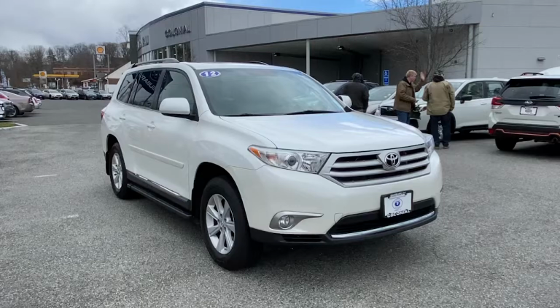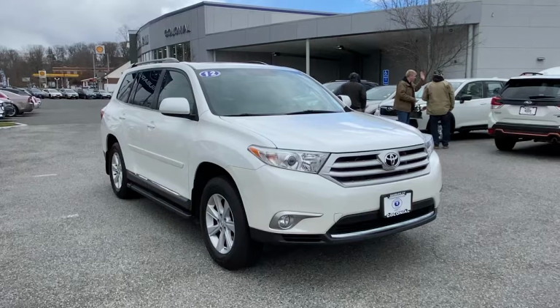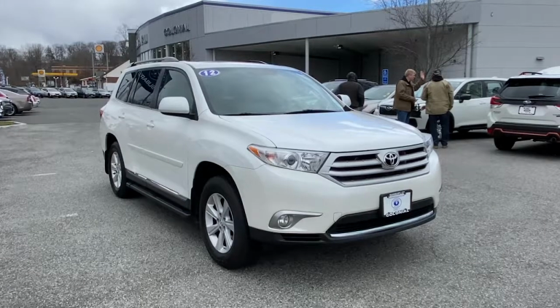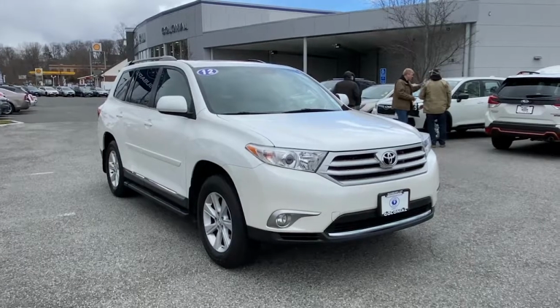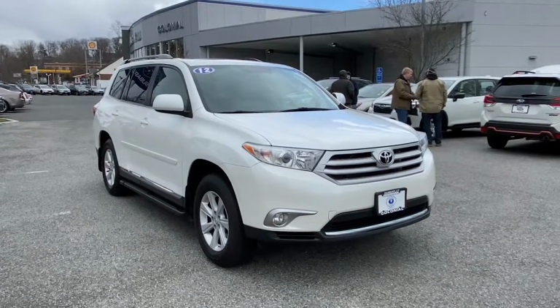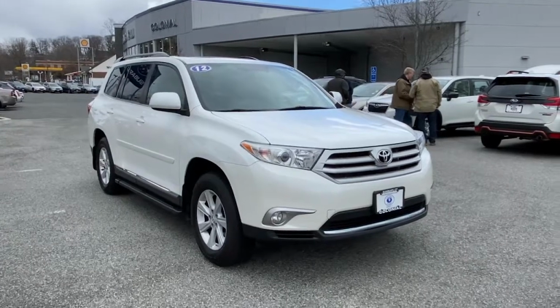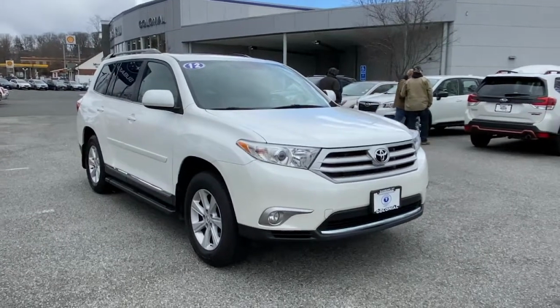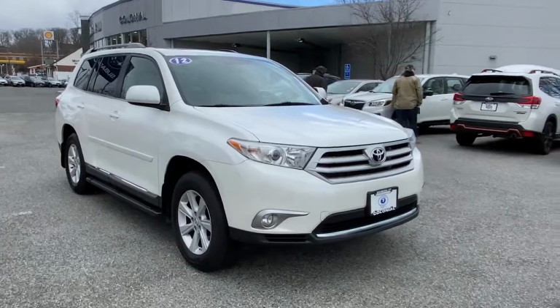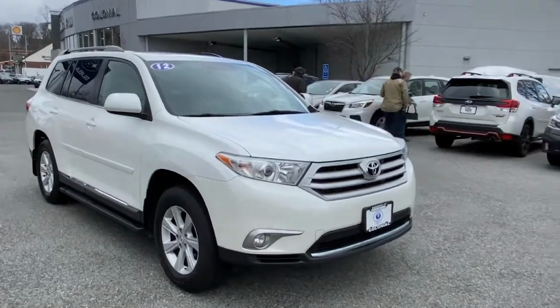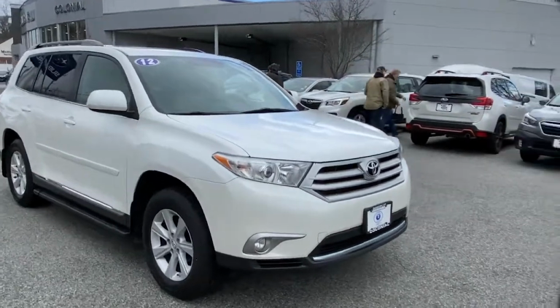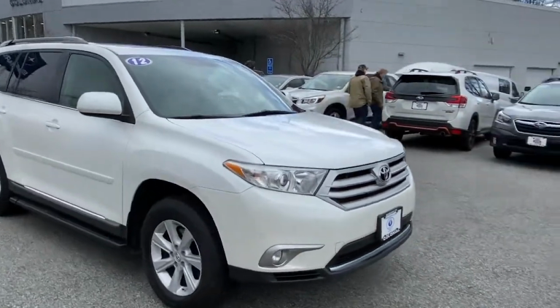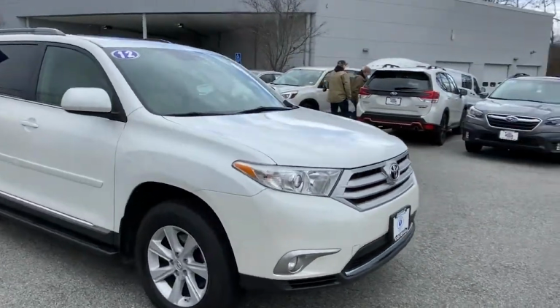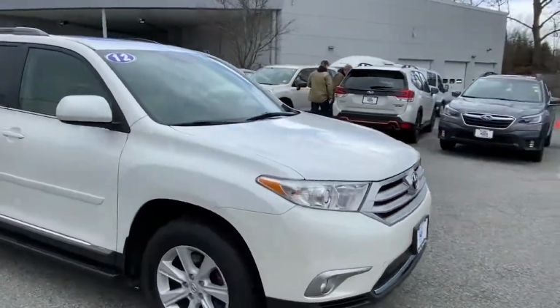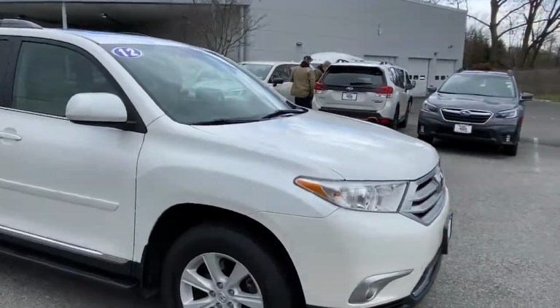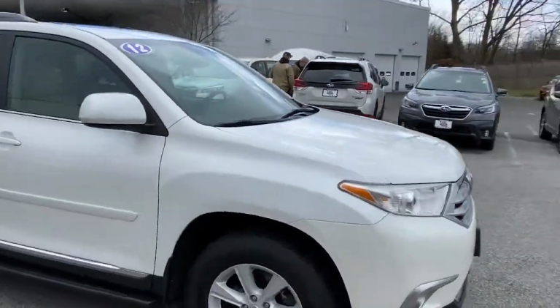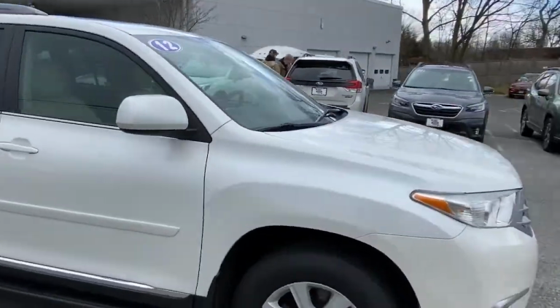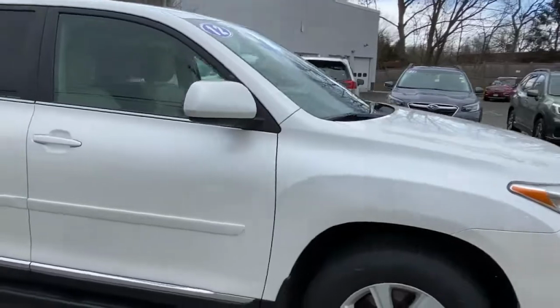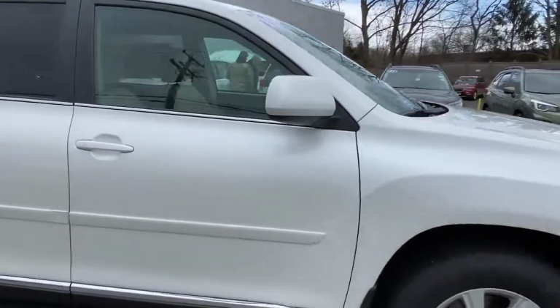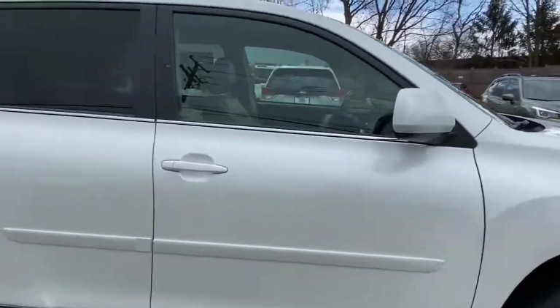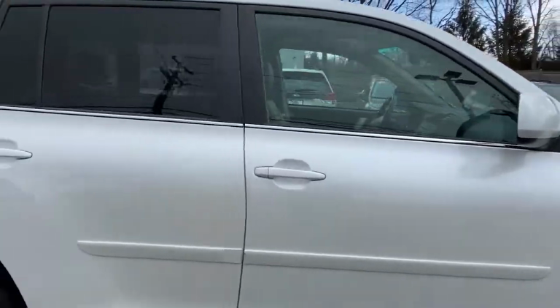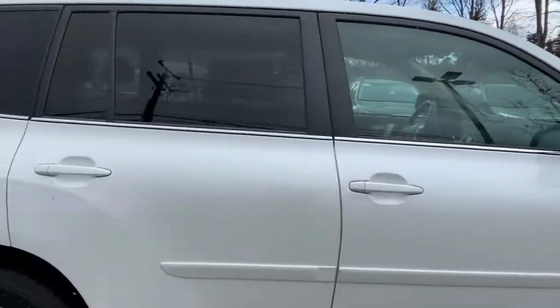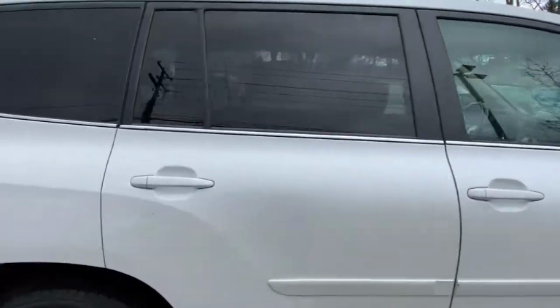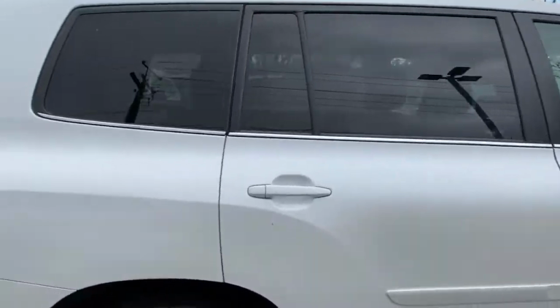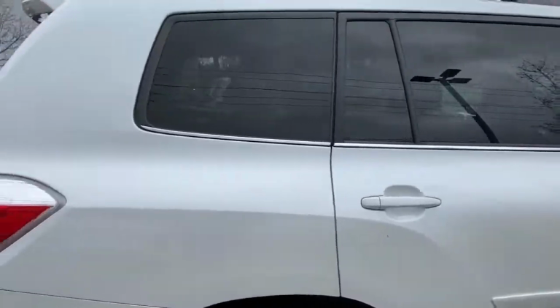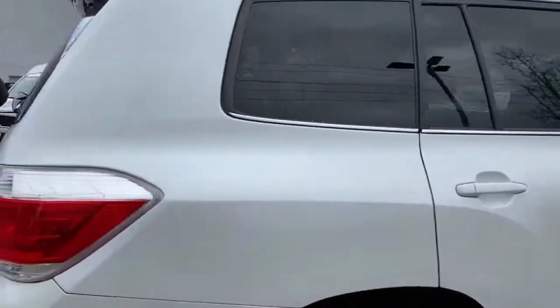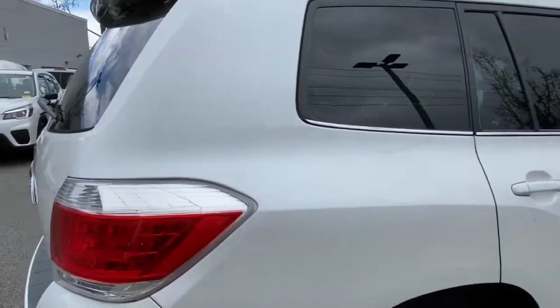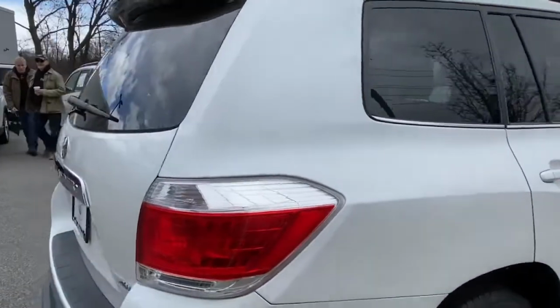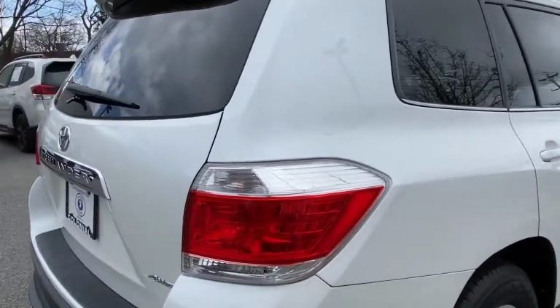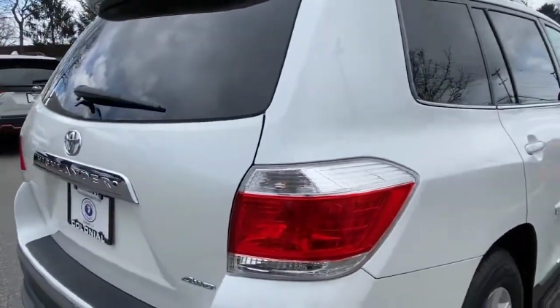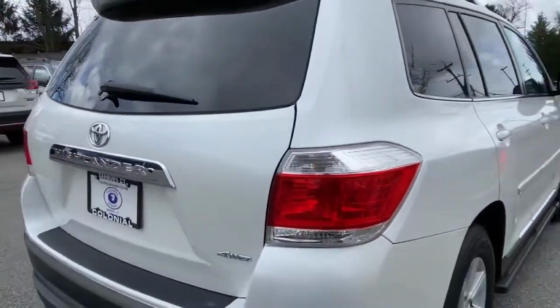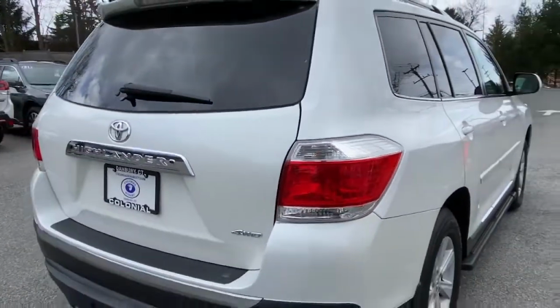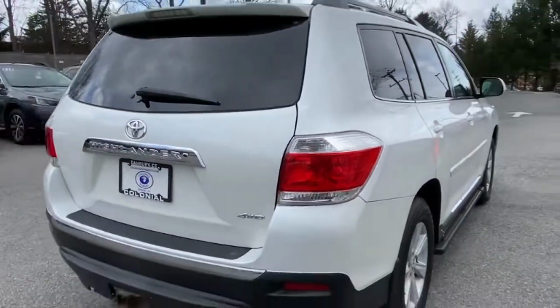Picture yourself in the 2012 Toyota Highlander. With less than 150,000 miles on the odometer, this vehicle provides excellent value.